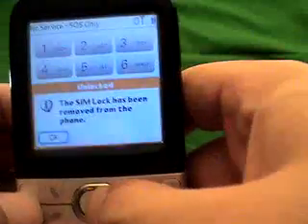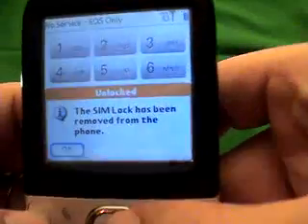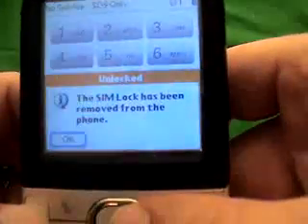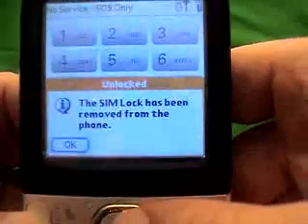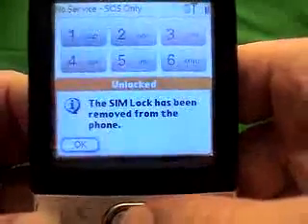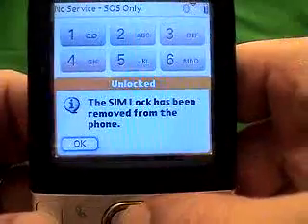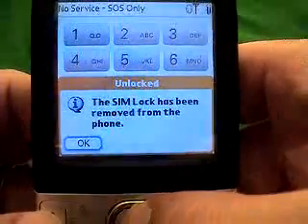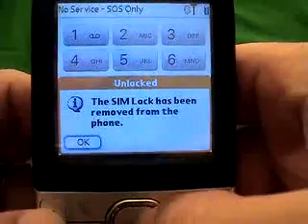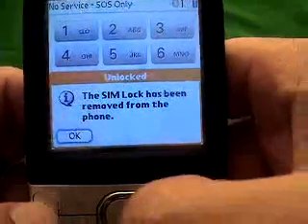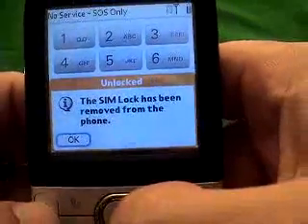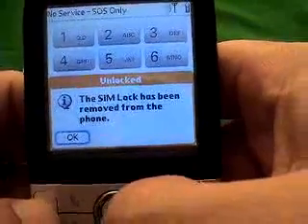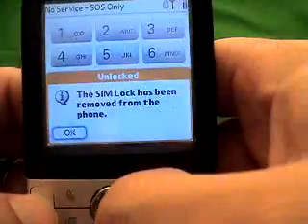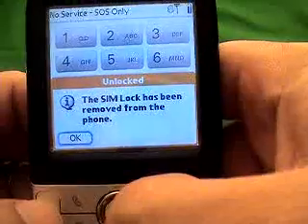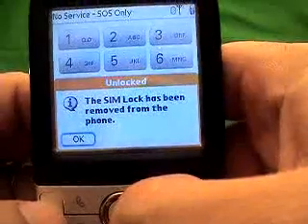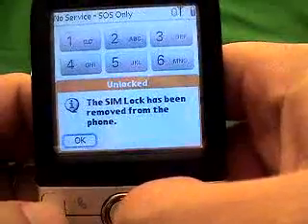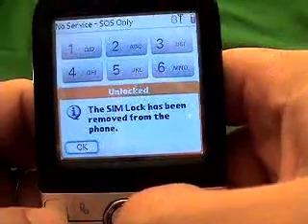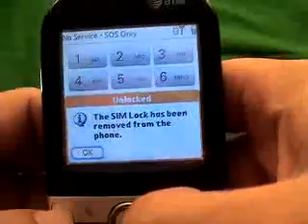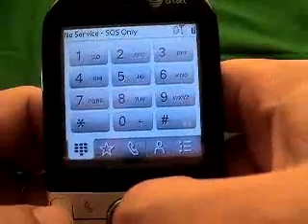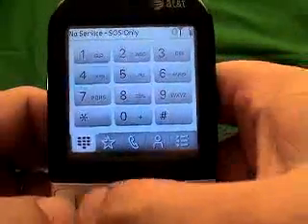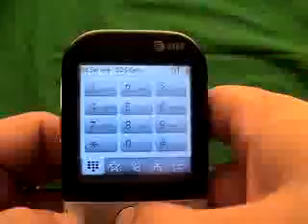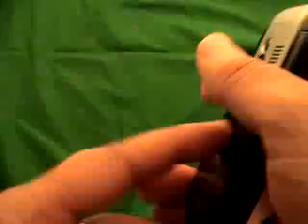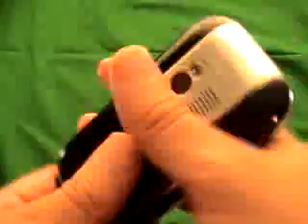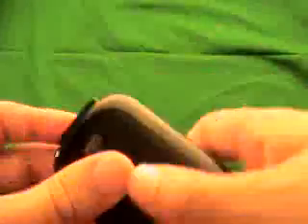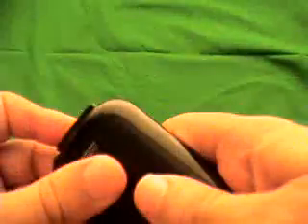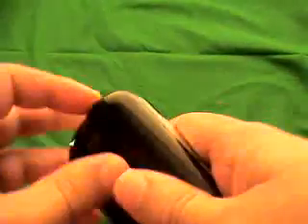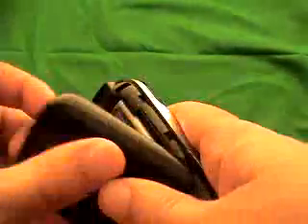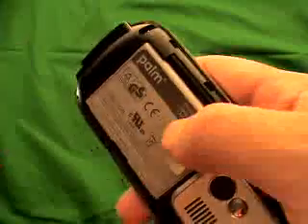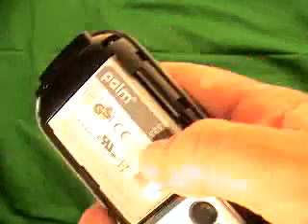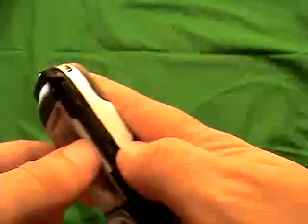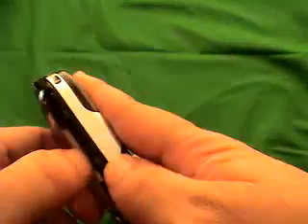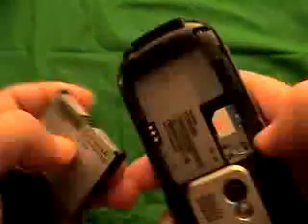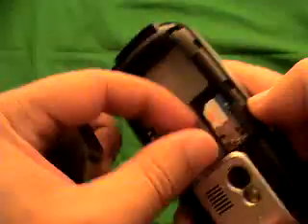Now you'll get a message that says the SIM lock has been removed from the phone. So now you can actually use a different SIM card in it. Now let me test it with a FIDO SIM card to see exactly how it would work.